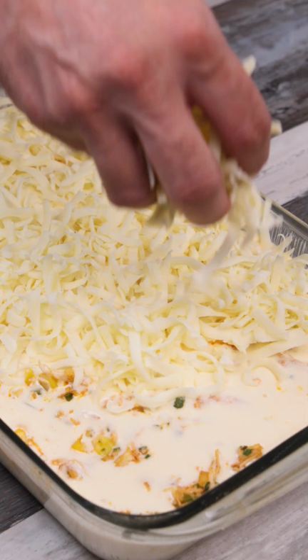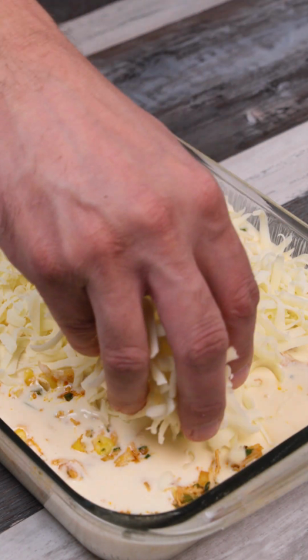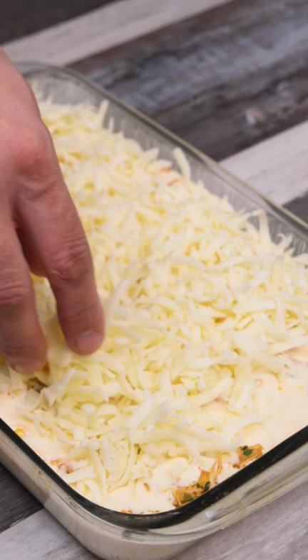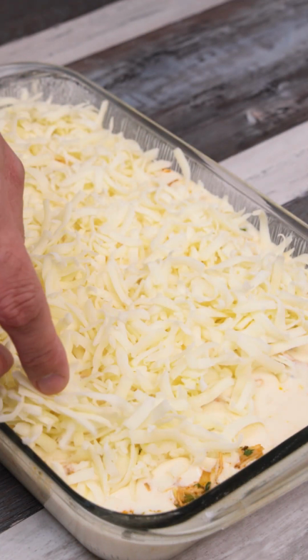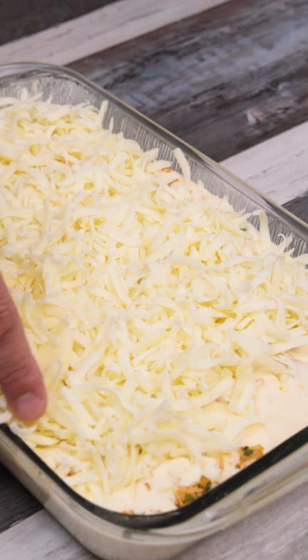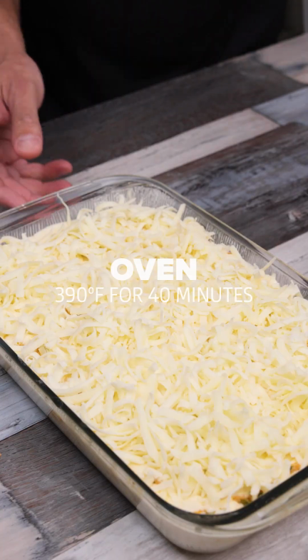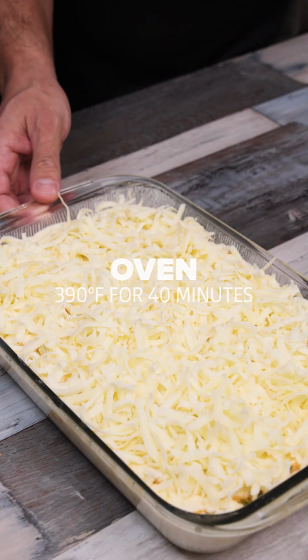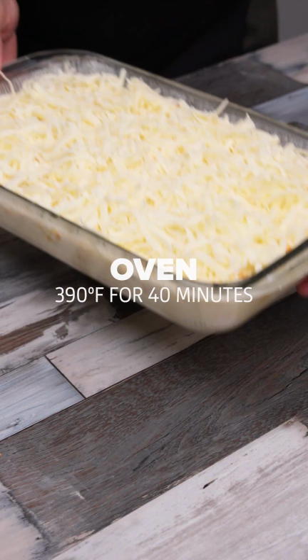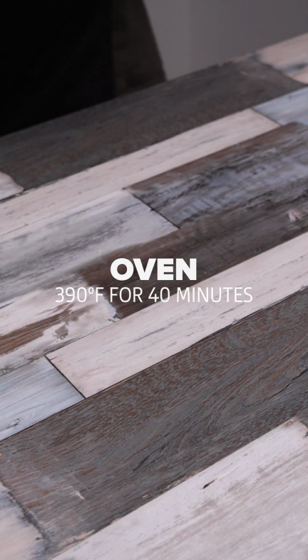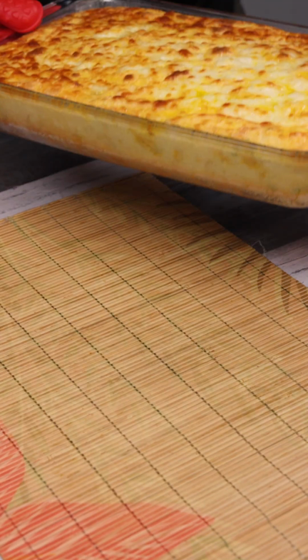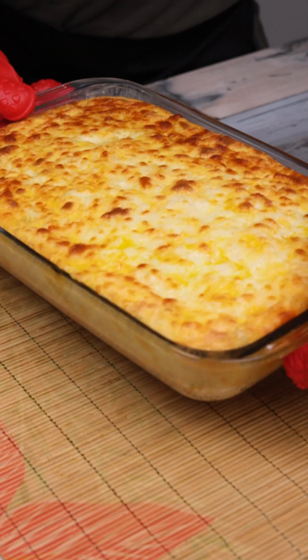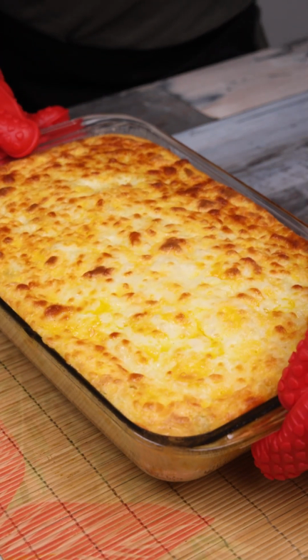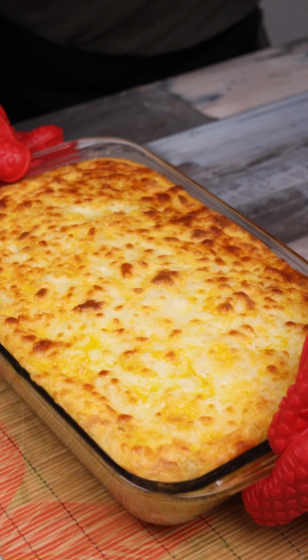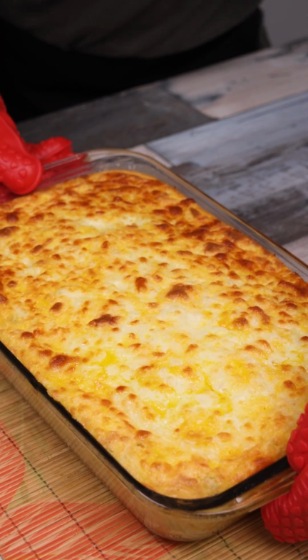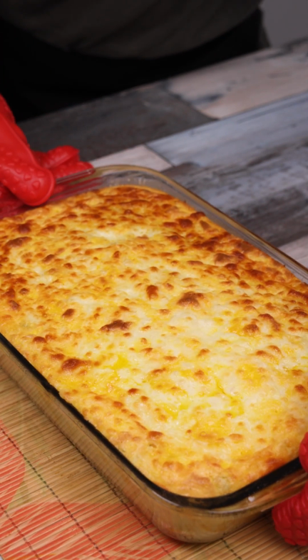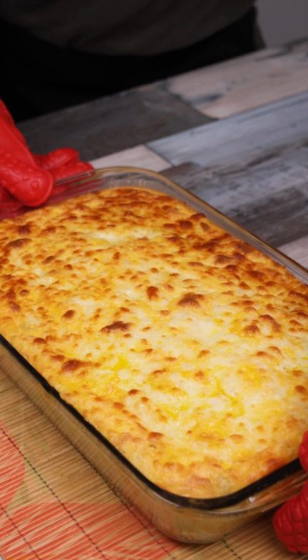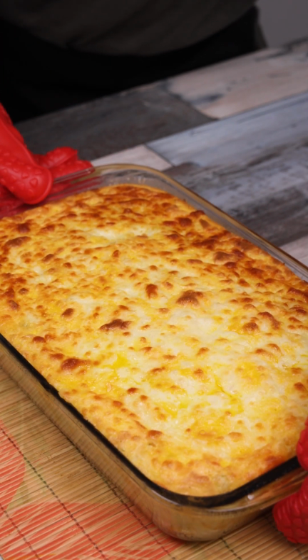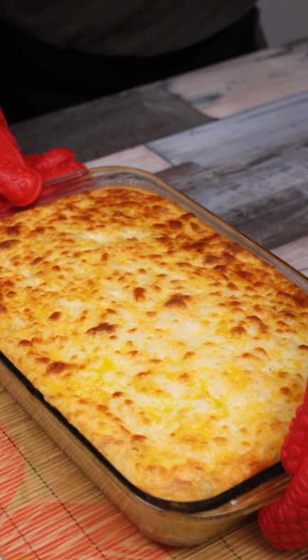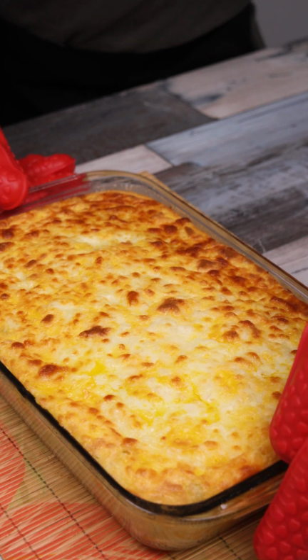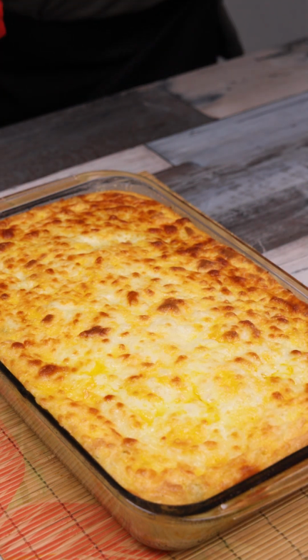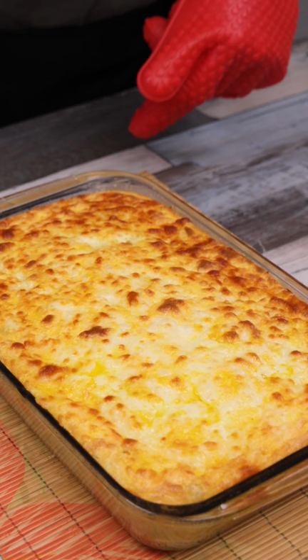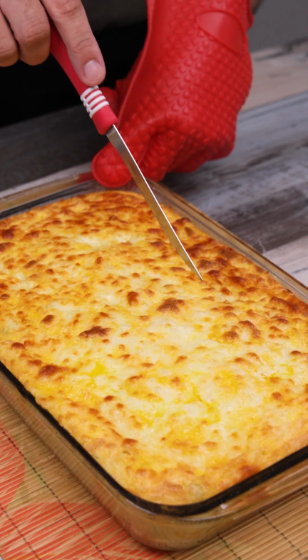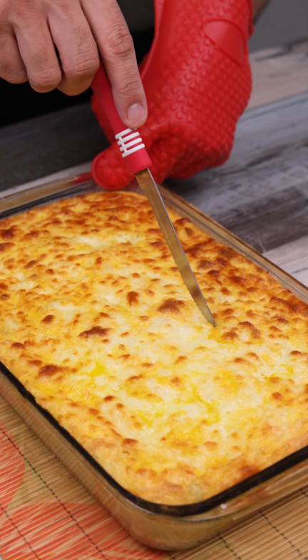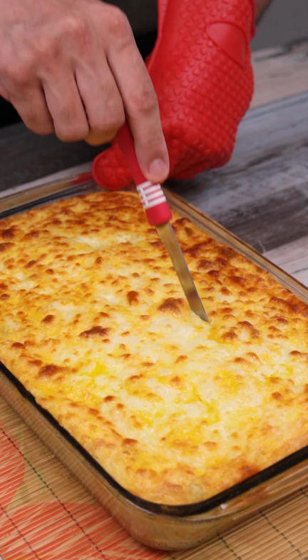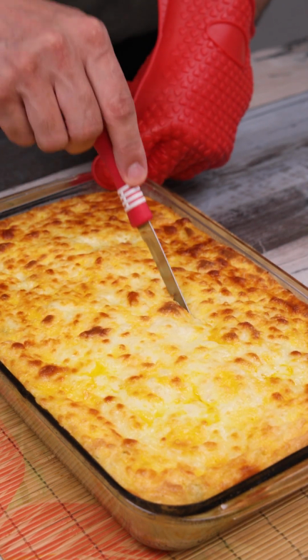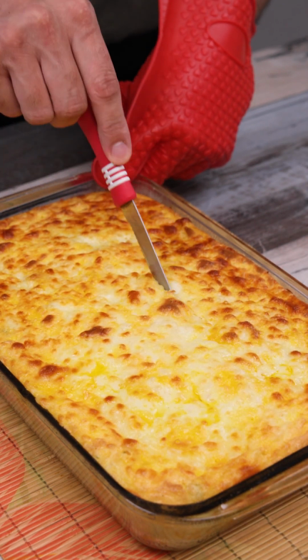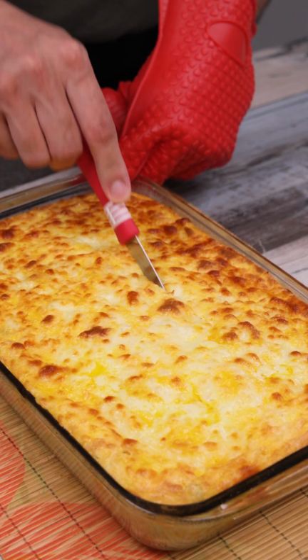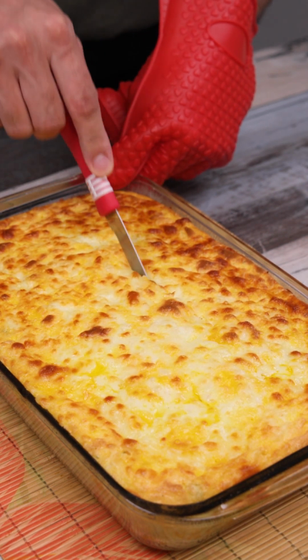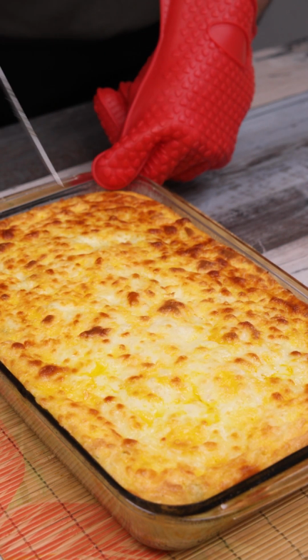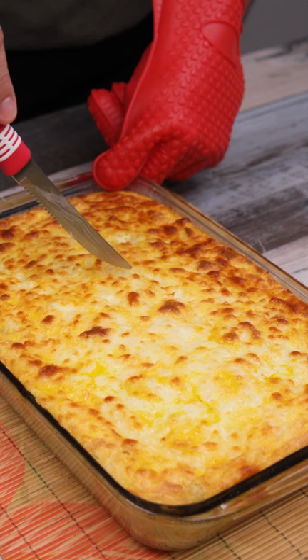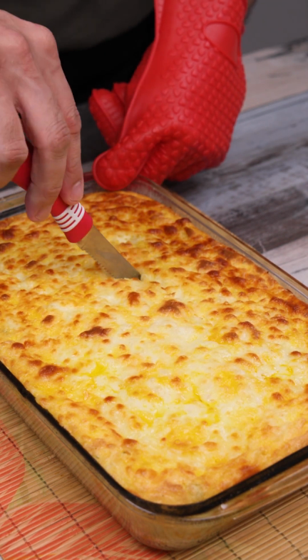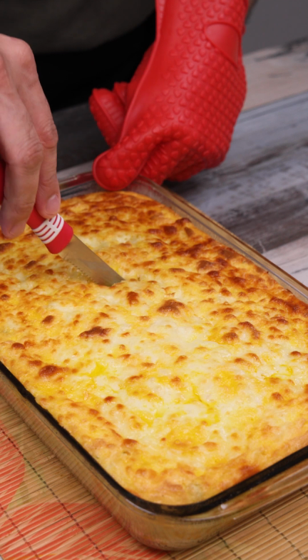I'm going to bake the pie at 390 degrees Fahrenheit for 40 minutes. Our recipe is ready! Now I'm going to cut a piece of this wonderful pie. I hope you enjoyed the recipe — thank you for watching the video, see you in the next one! Bye-bye!